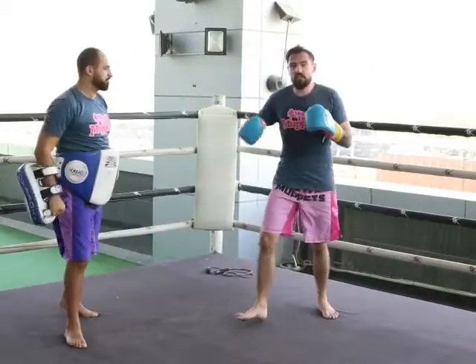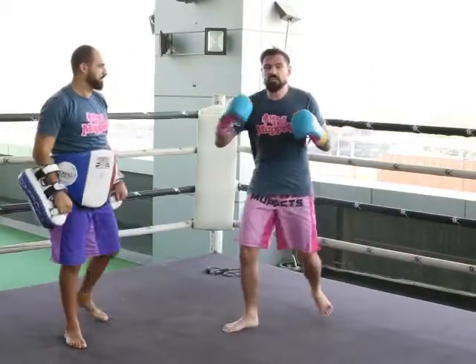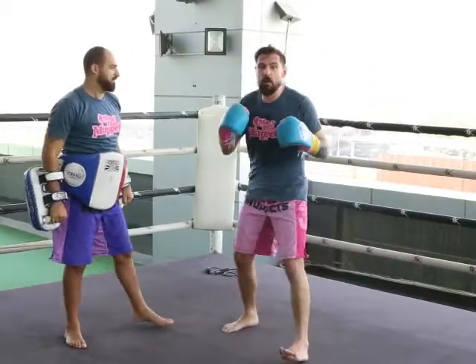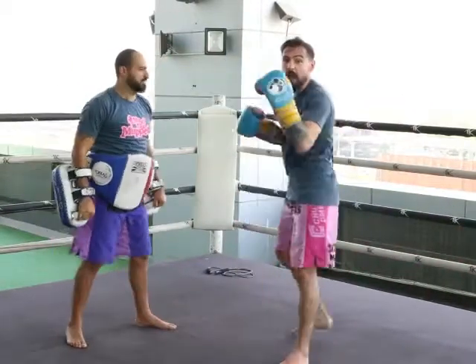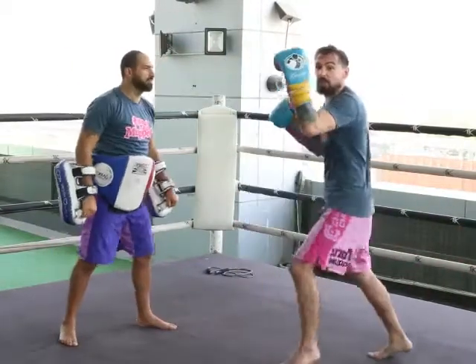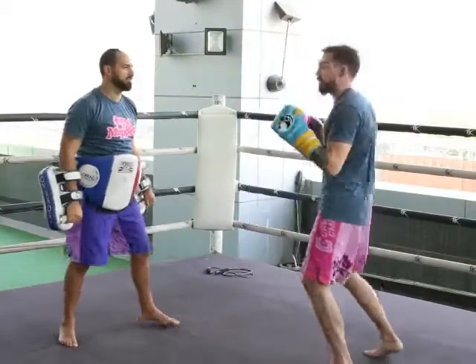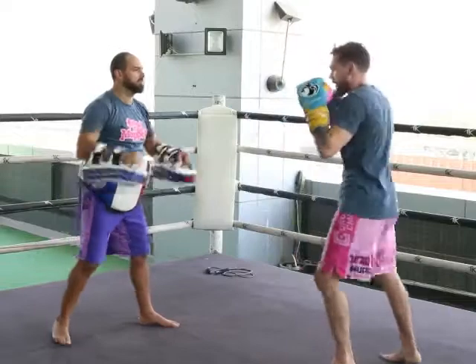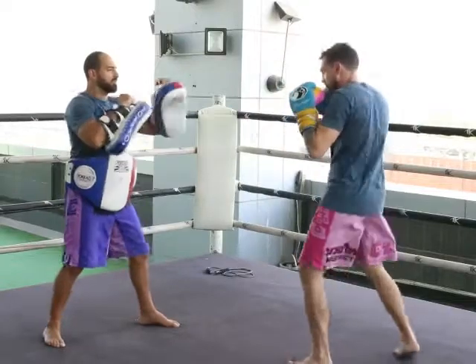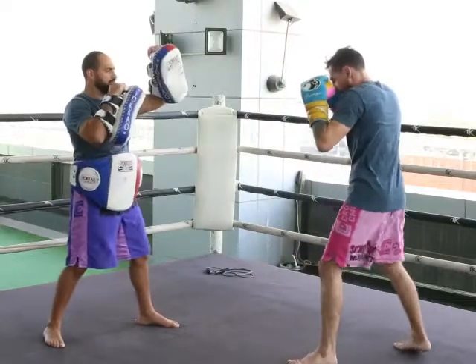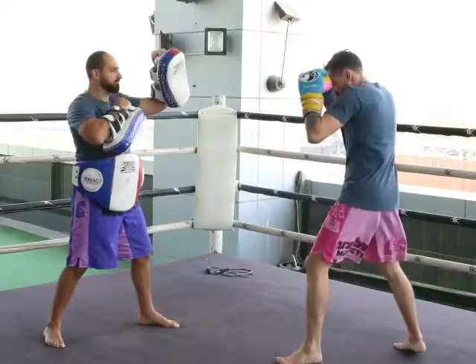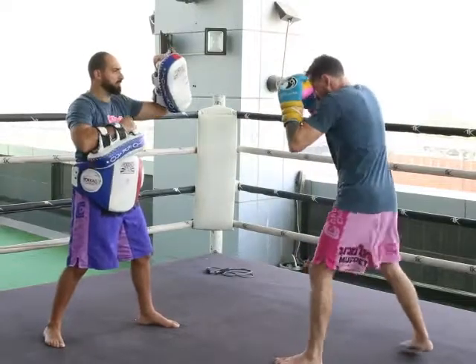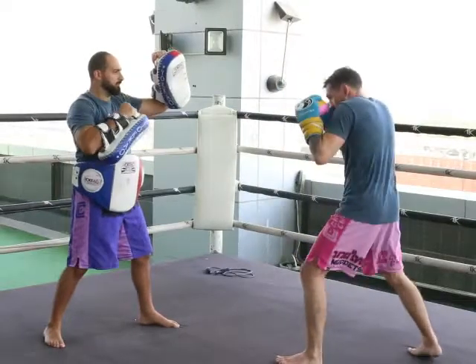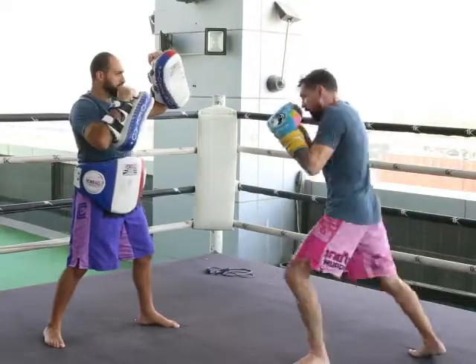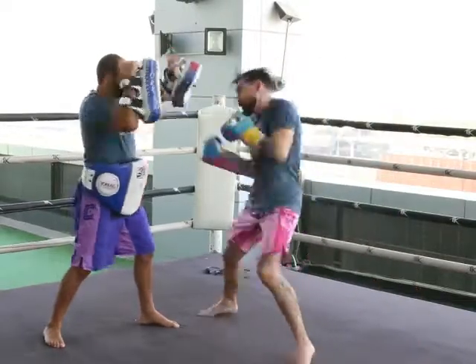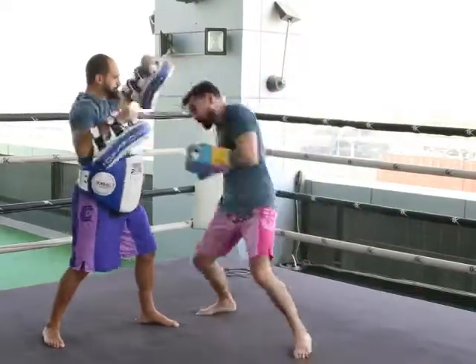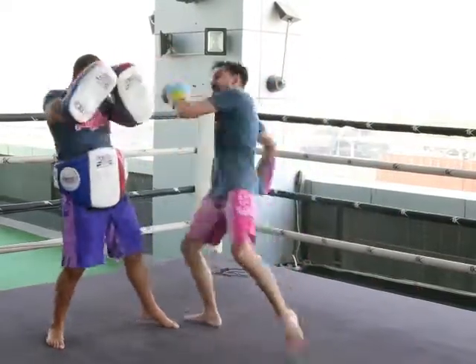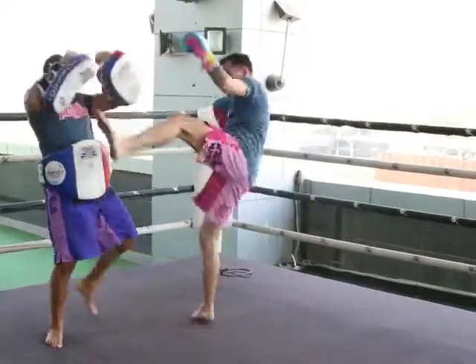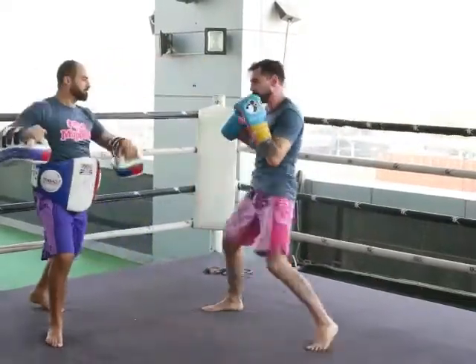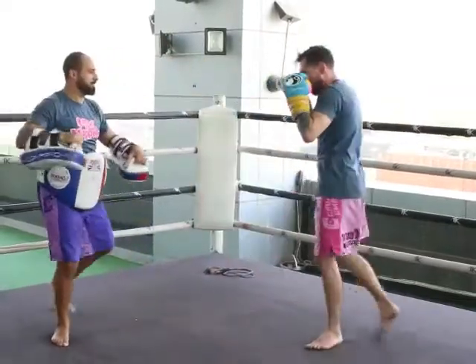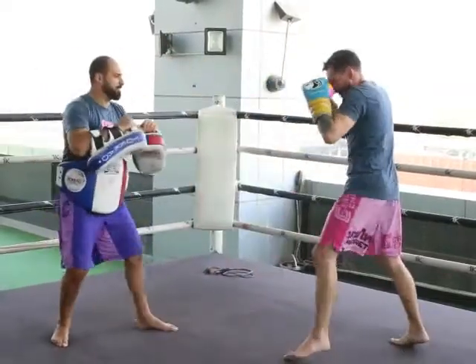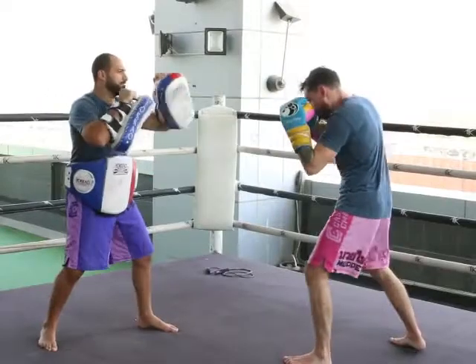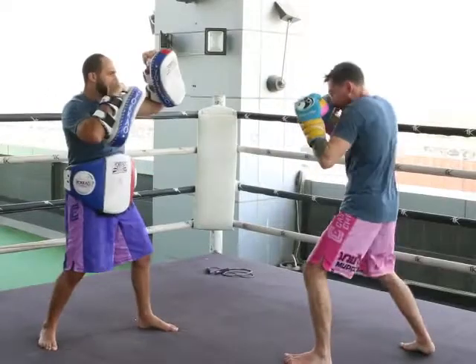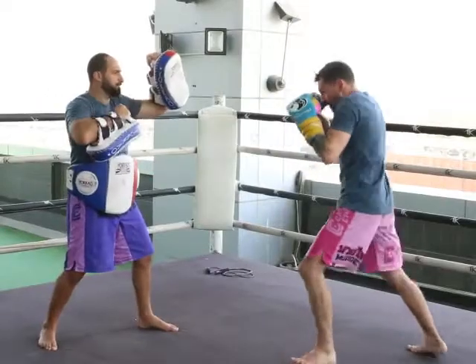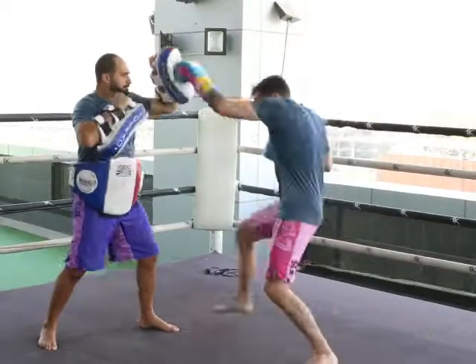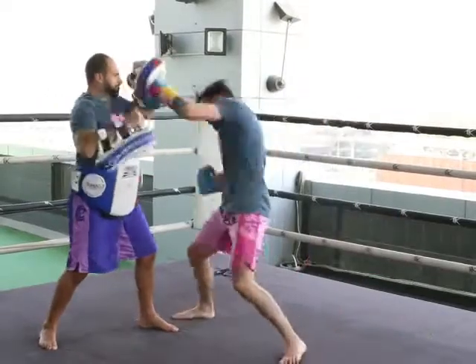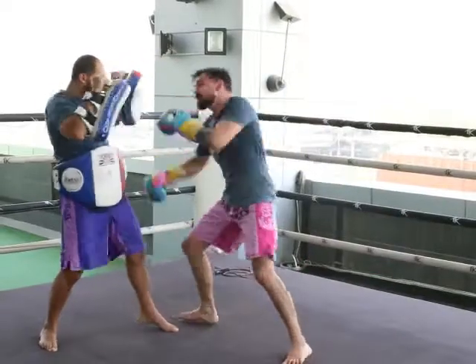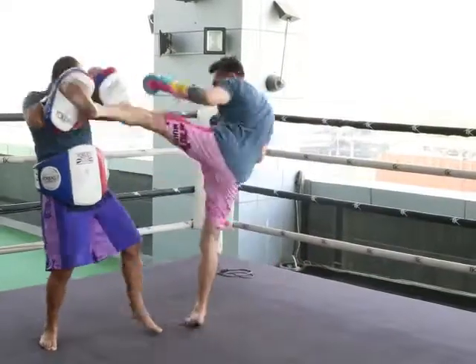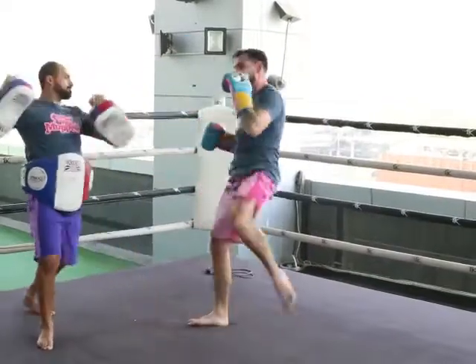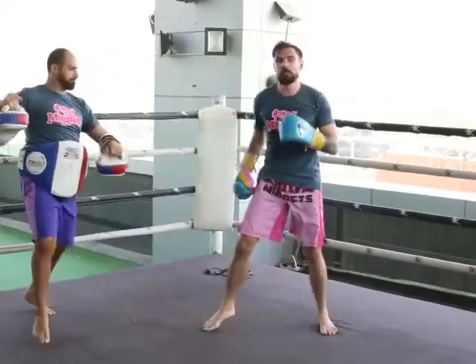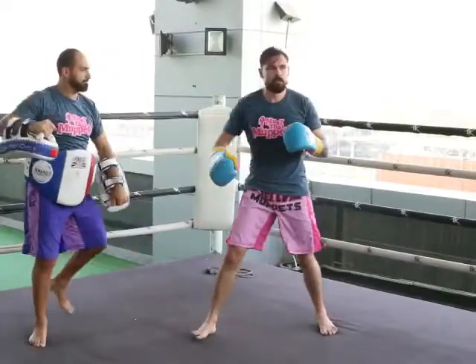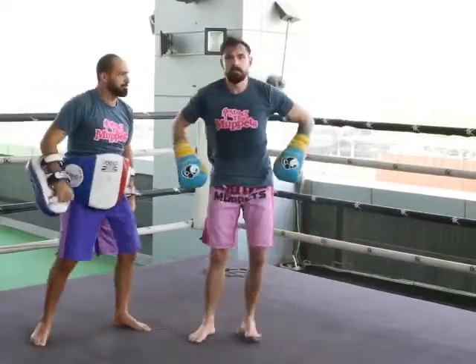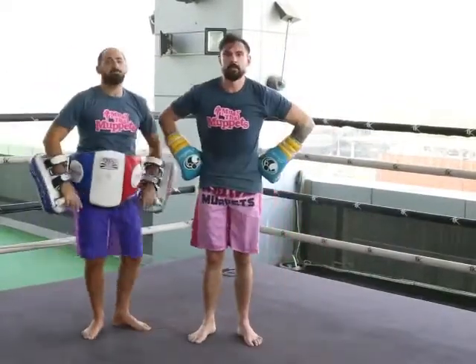Start the step-through uppercut as you throw the jab. Ready? One, two, three.